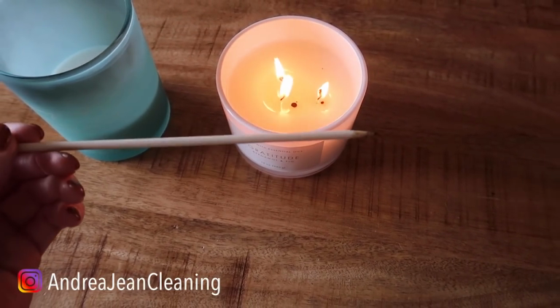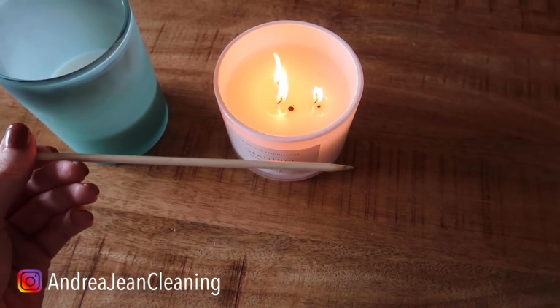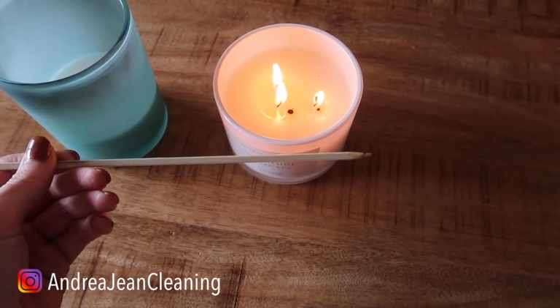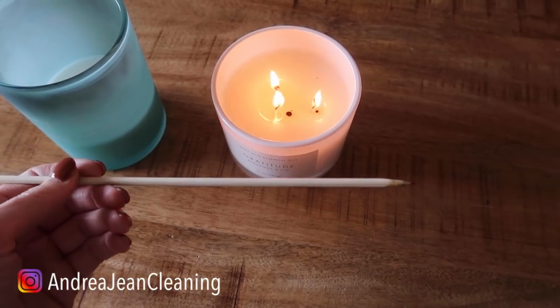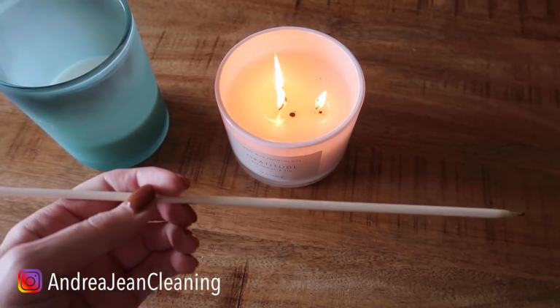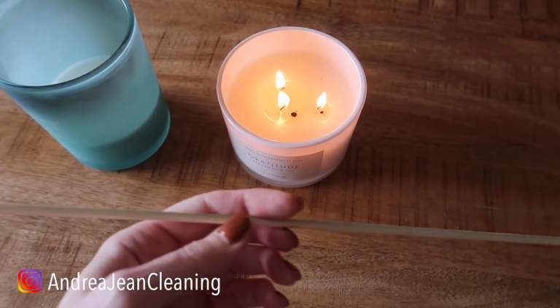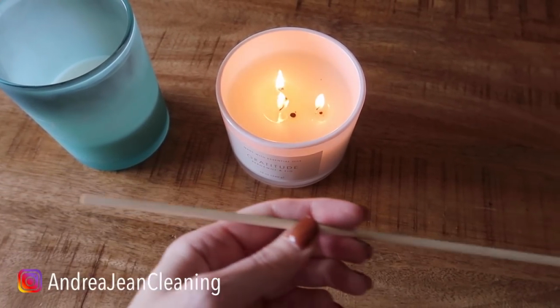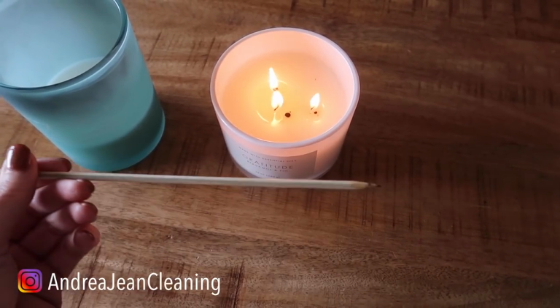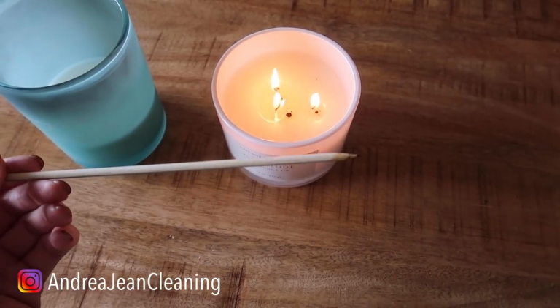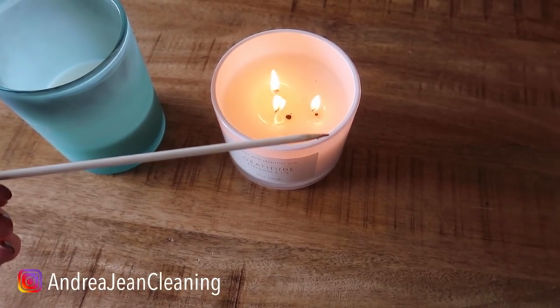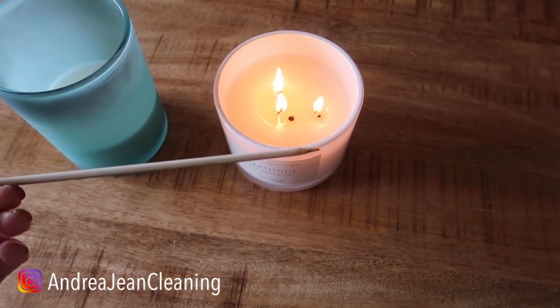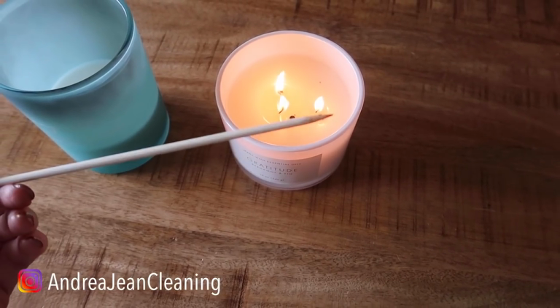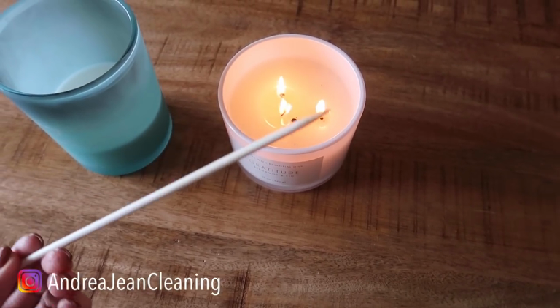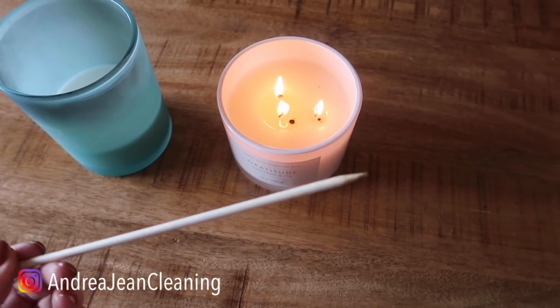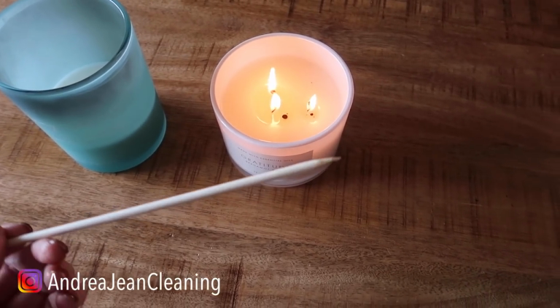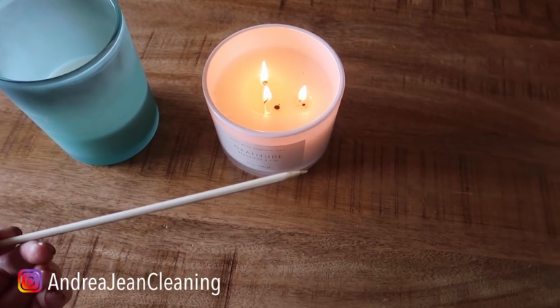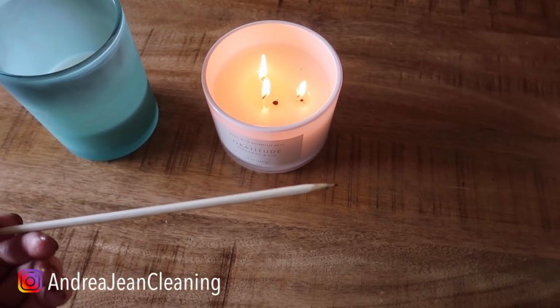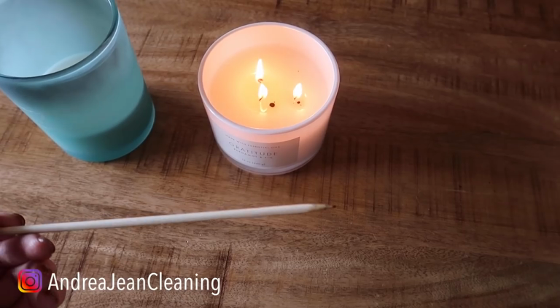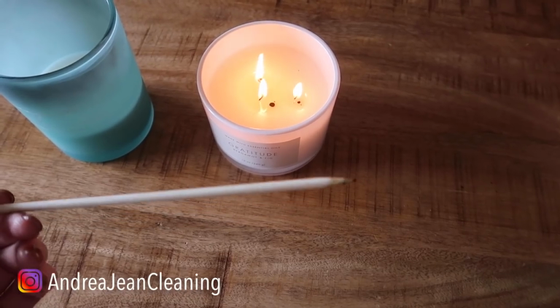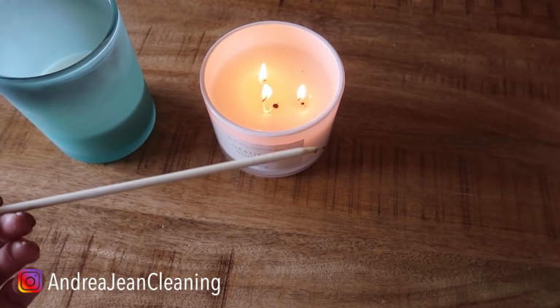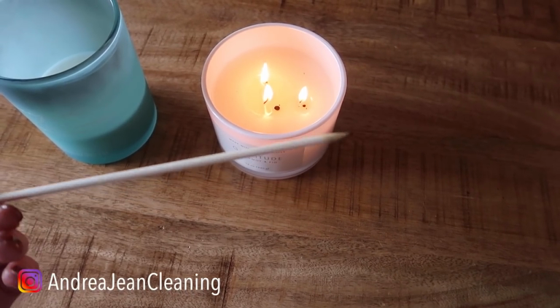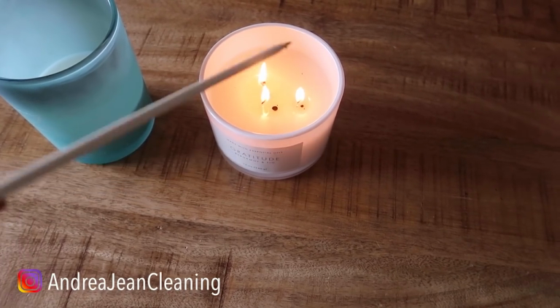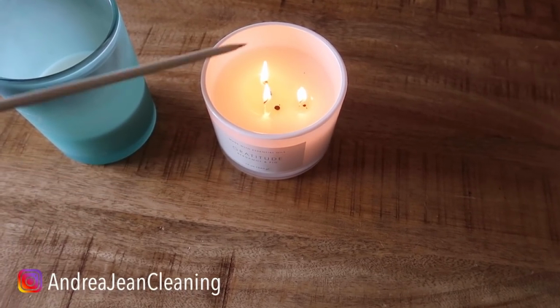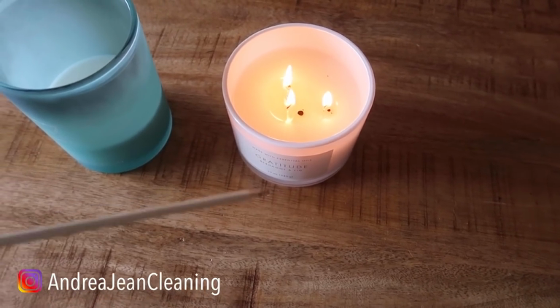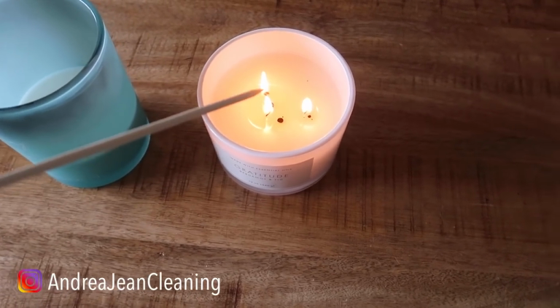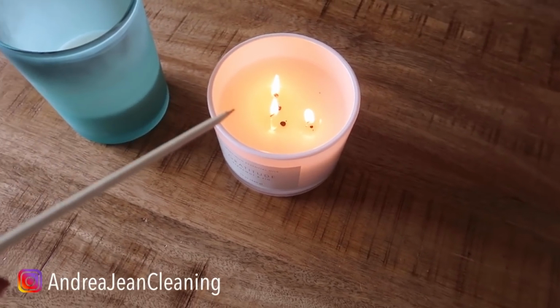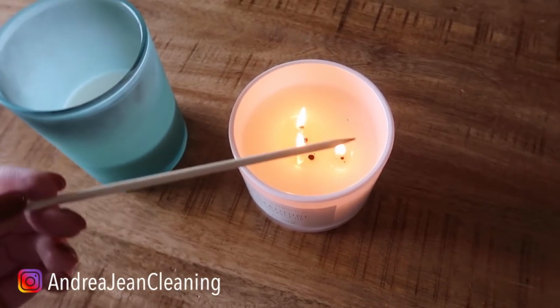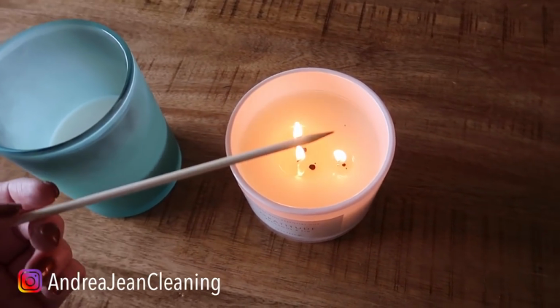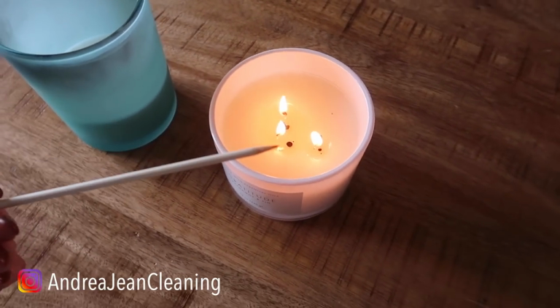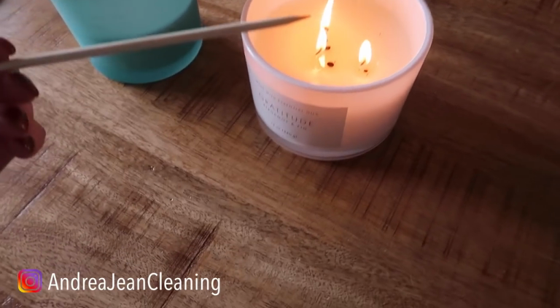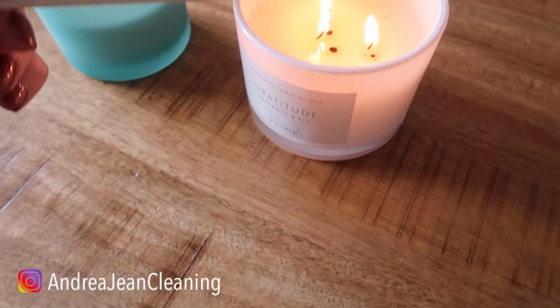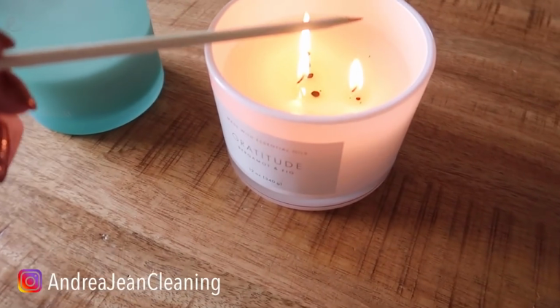This is a chopstick — just anything that's long. You could use a fork, you could use really anything. They have special tools for this; my mom showed me with some cool tools she found on Amazon, but I said I can do that with something free at home. I've got a chopstick — watch this.